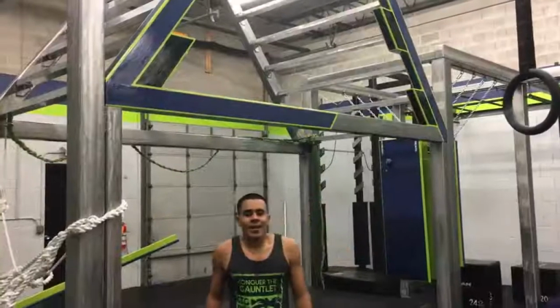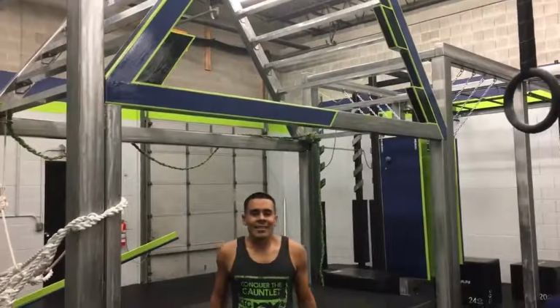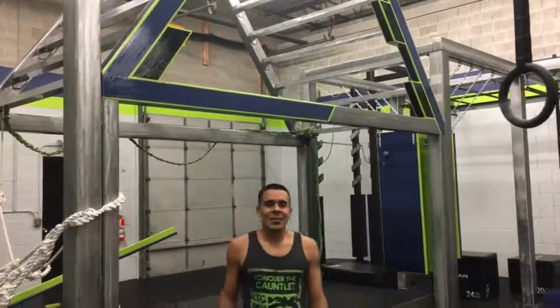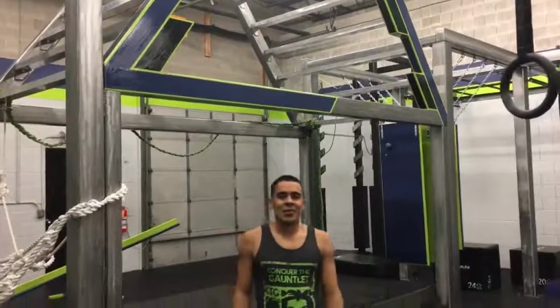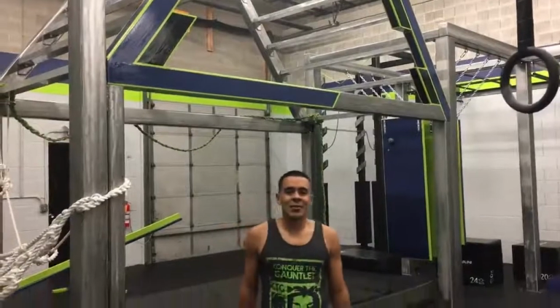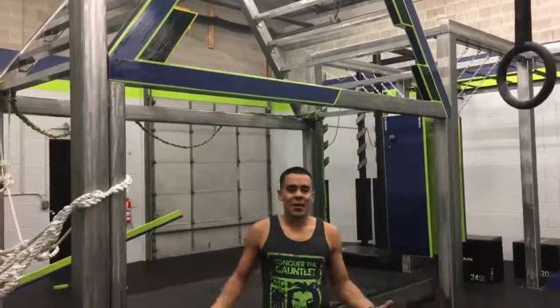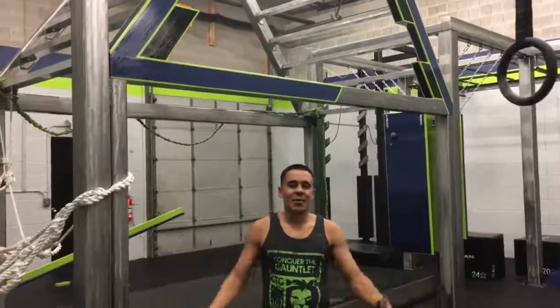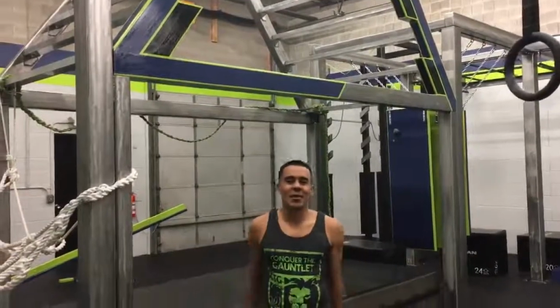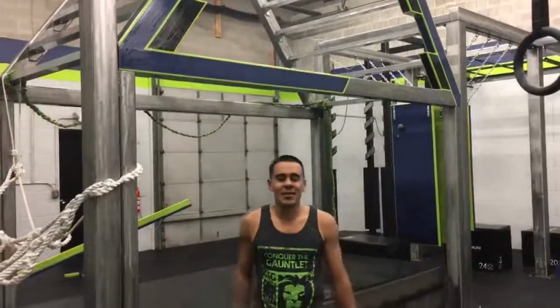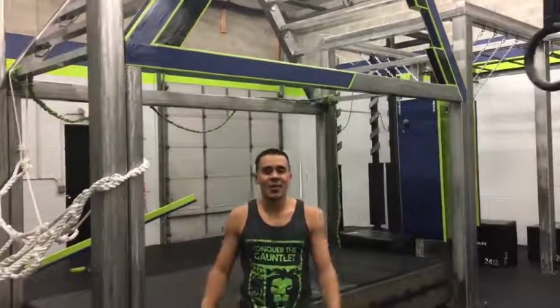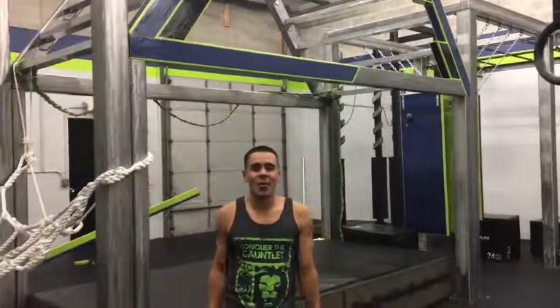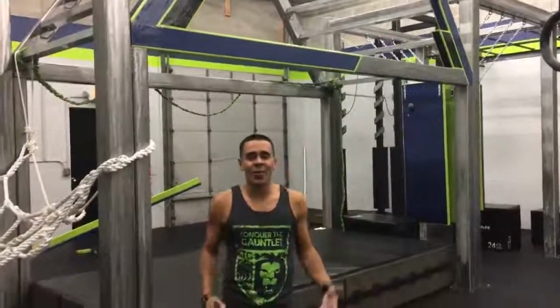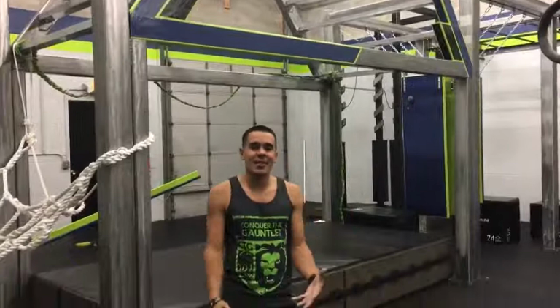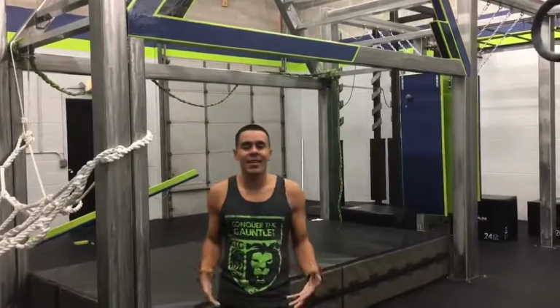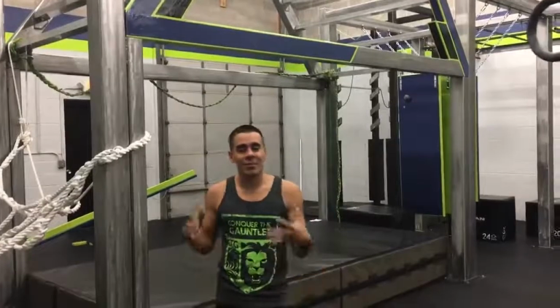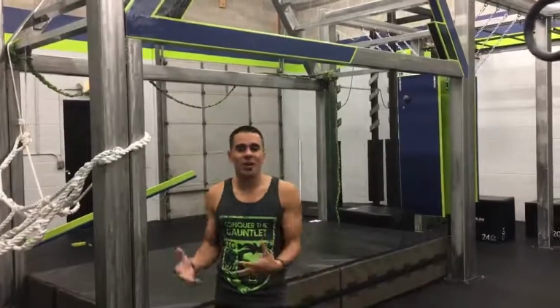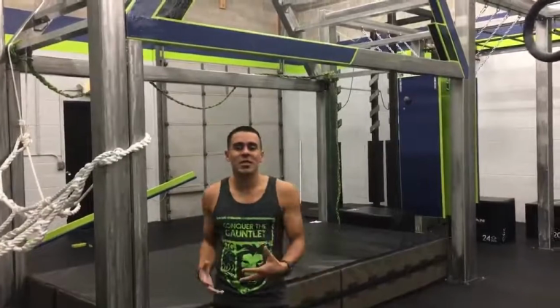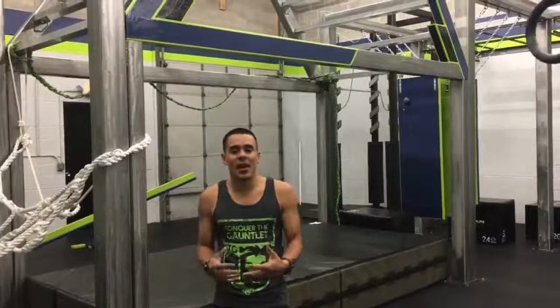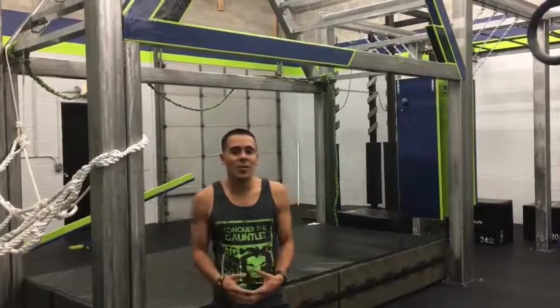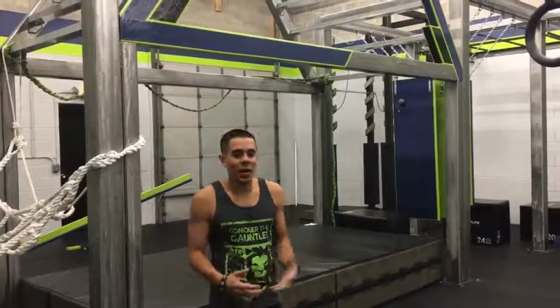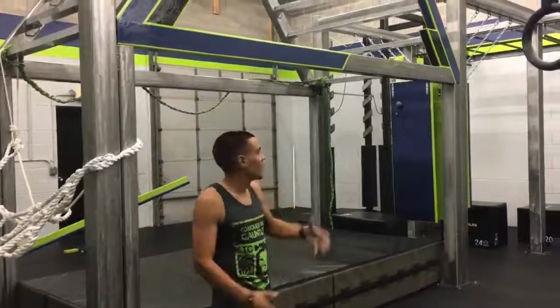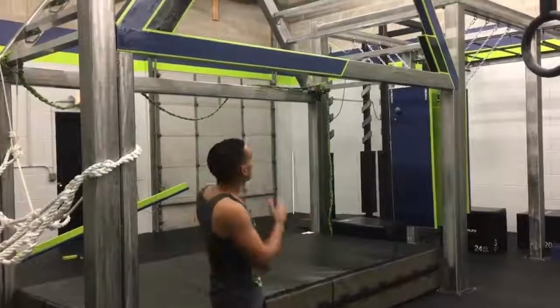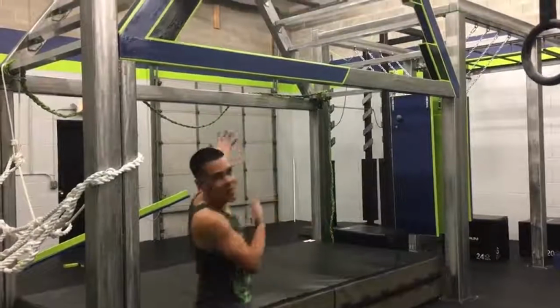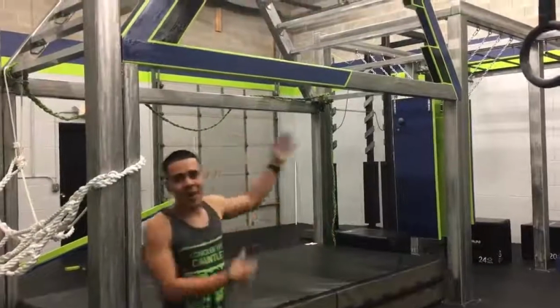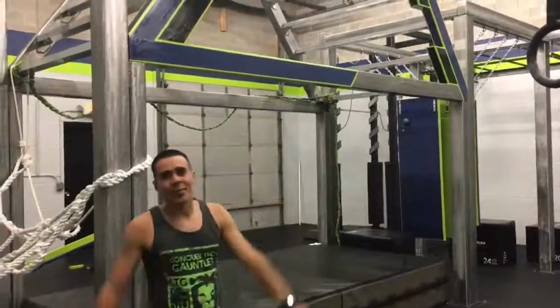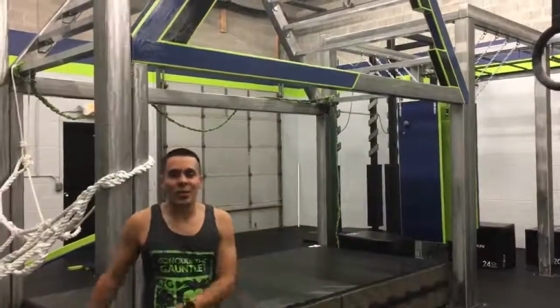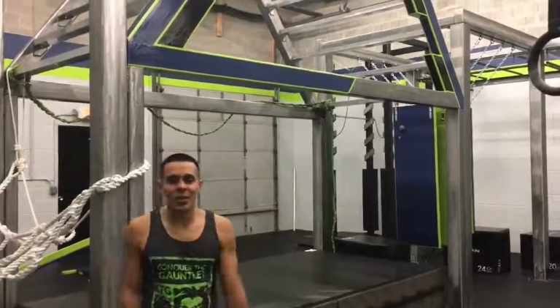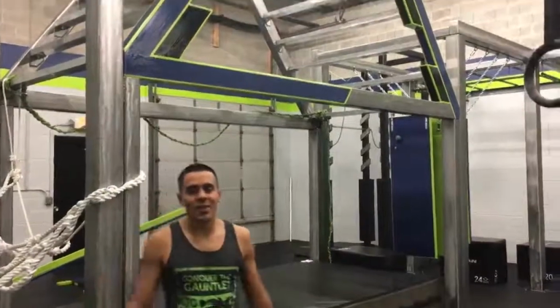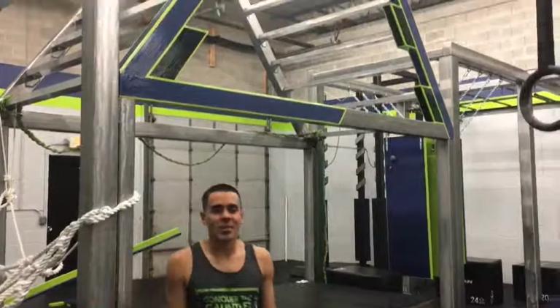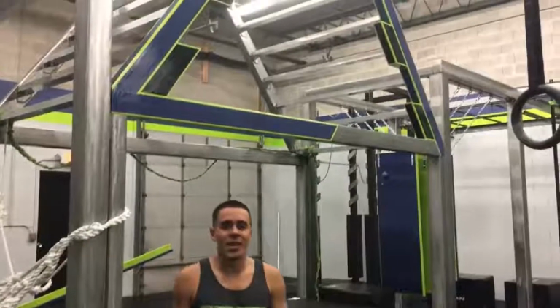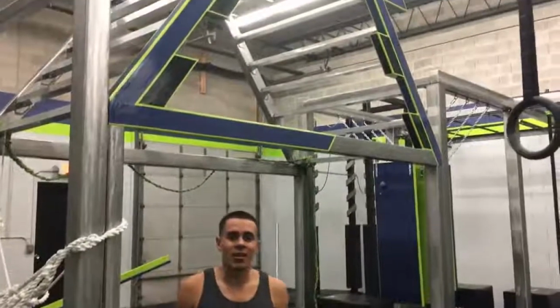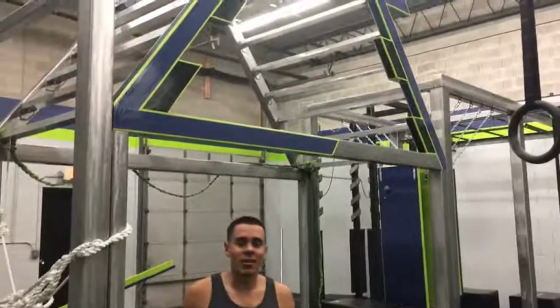Hey guys, it's Coach Jay Flores with the Conquer the Gauntlet Pro Team. Today we're going to do a Workout Wednesday — some workout tips that are going to help you conquer Stairway to Heaven, which is one of the more challenging obstacles at Conquer the Gauntlet.